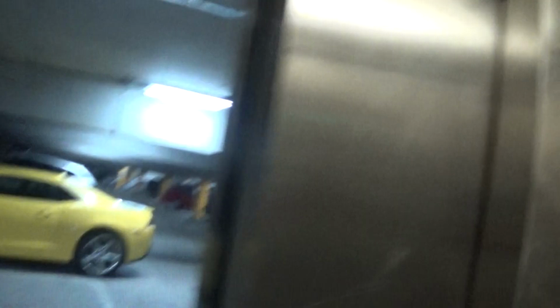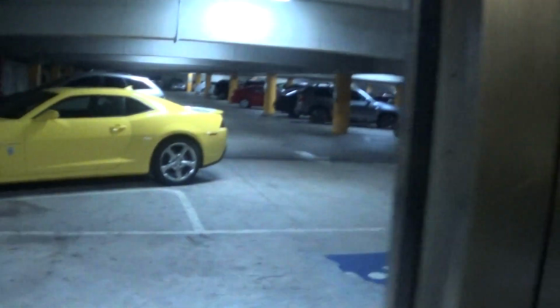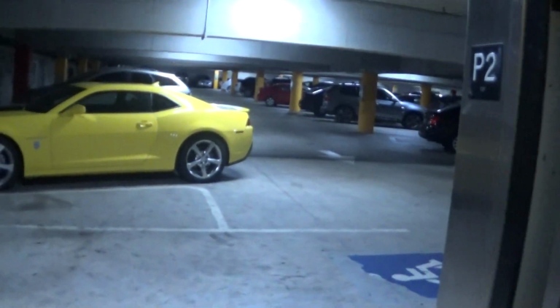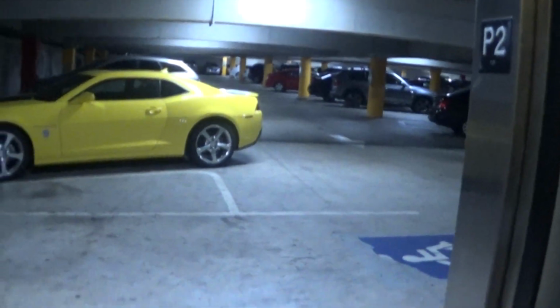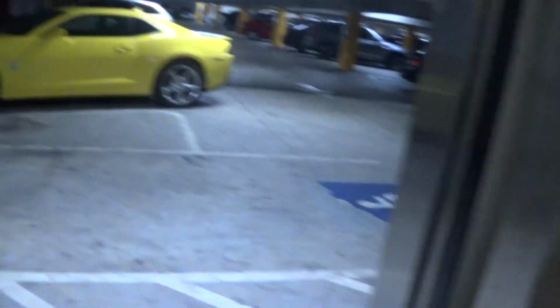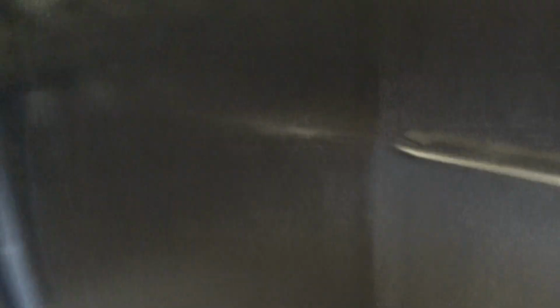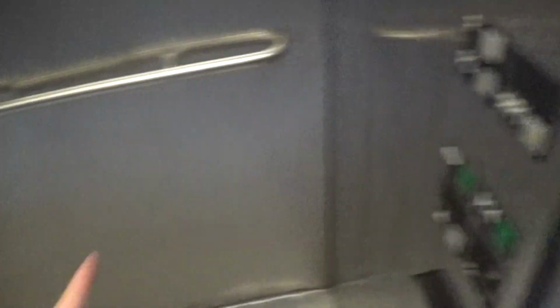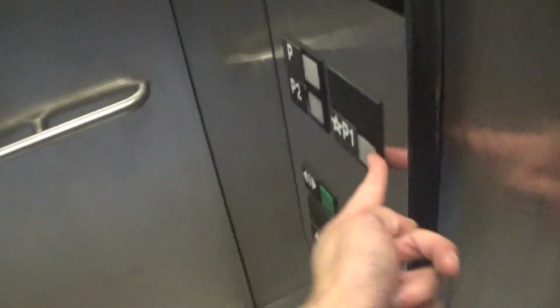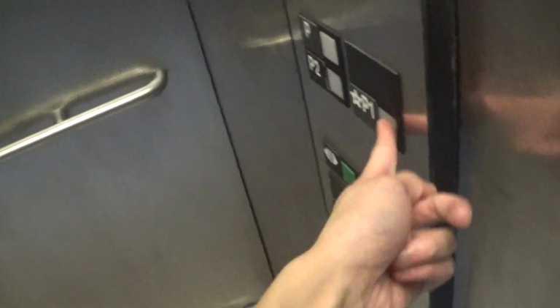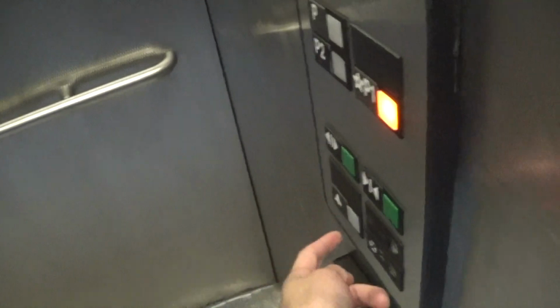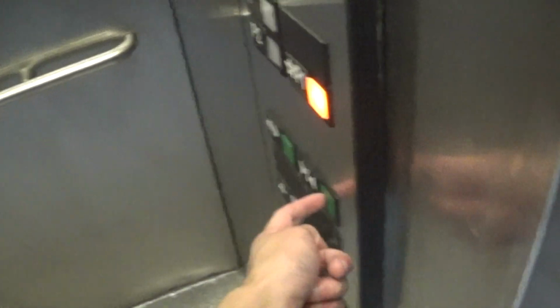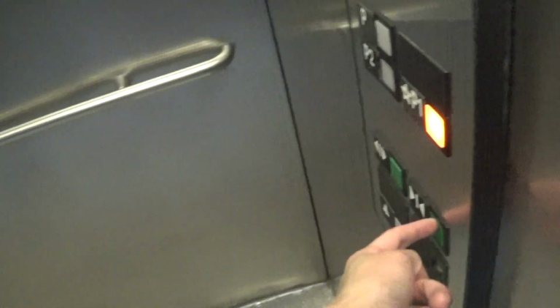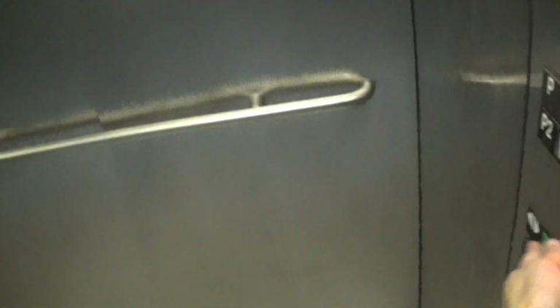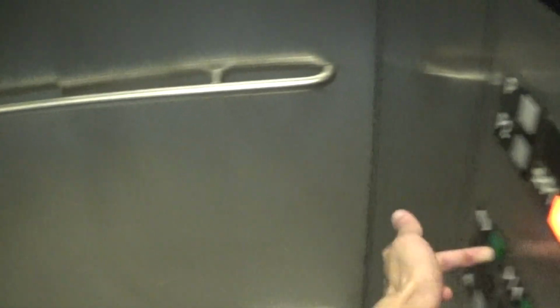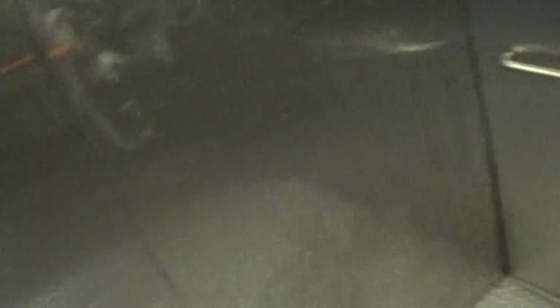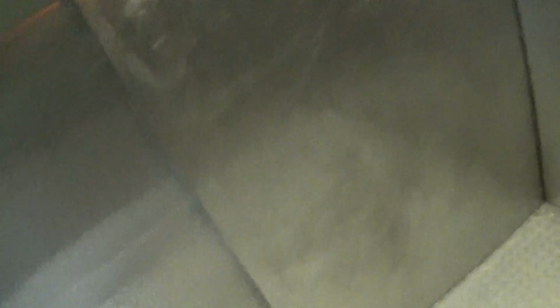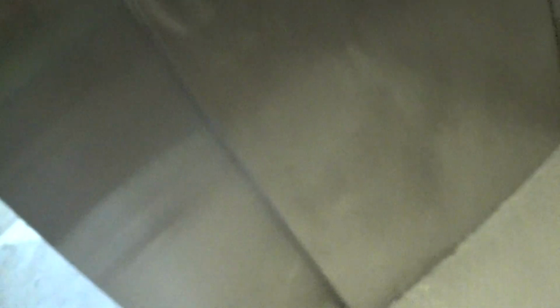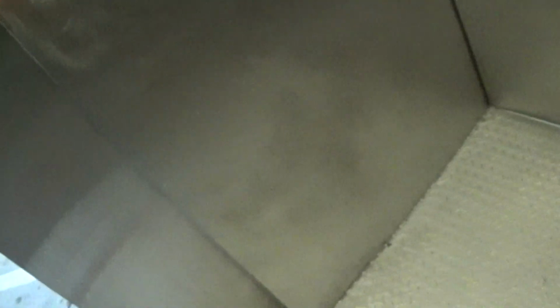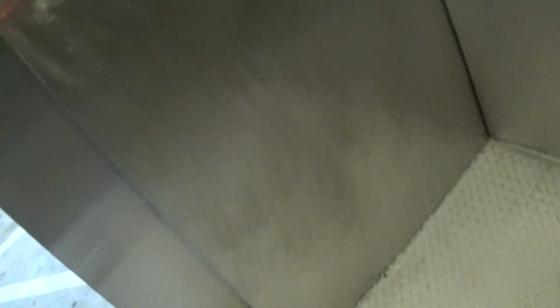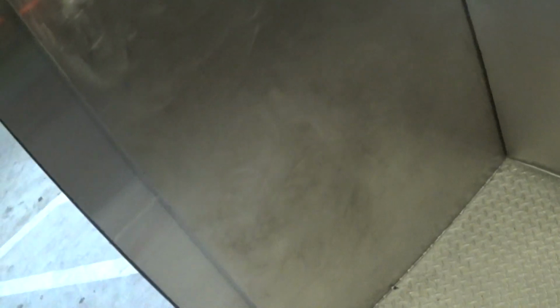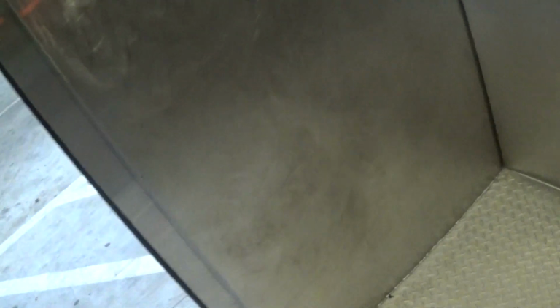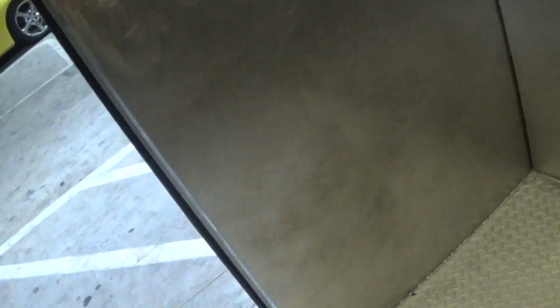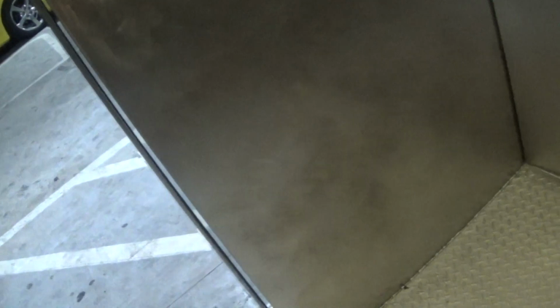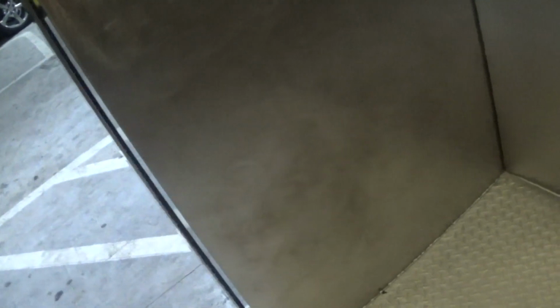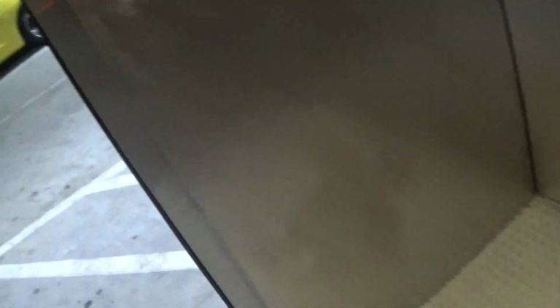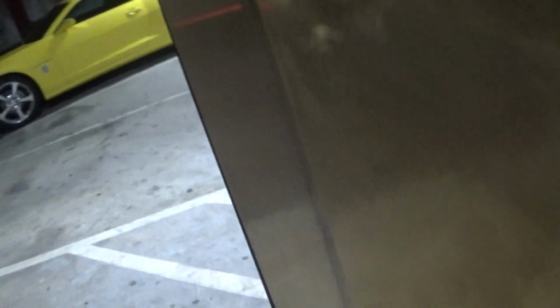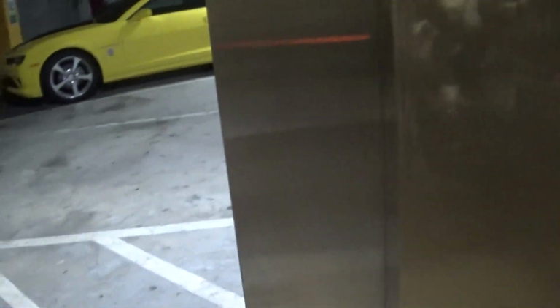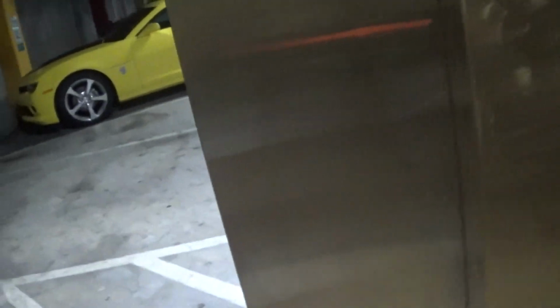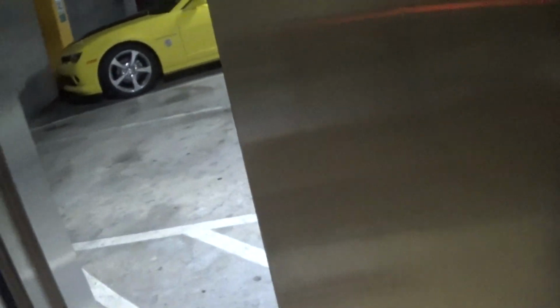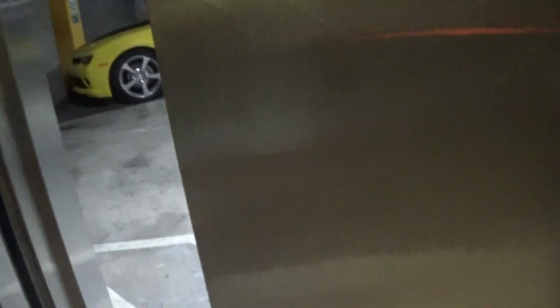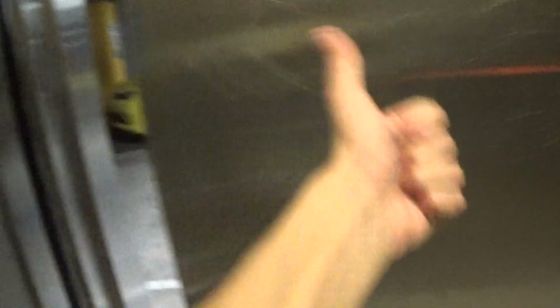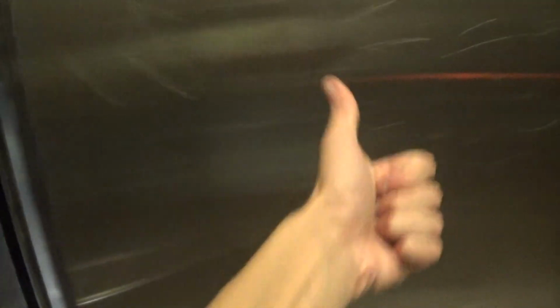Here is parking level two. Door open button works, and door close button works. Gotta love that.